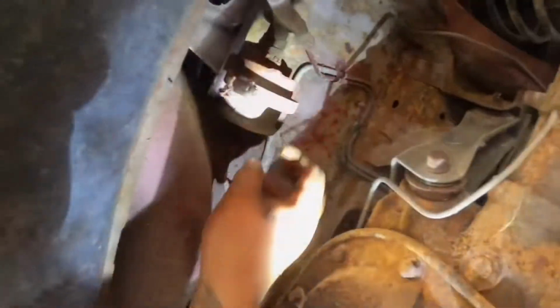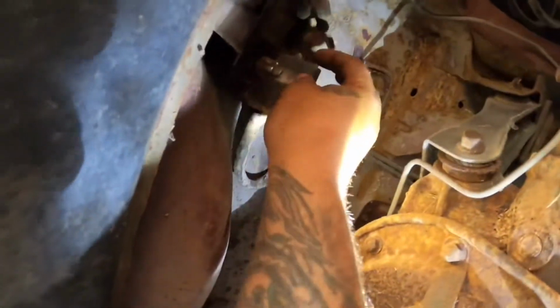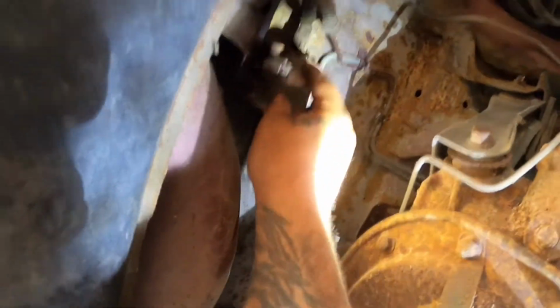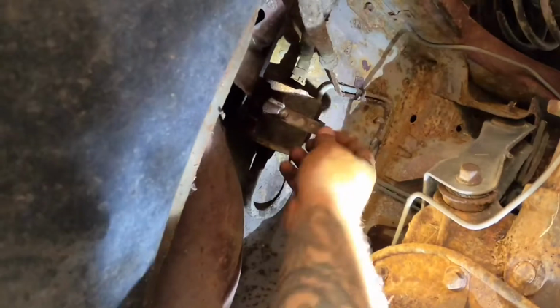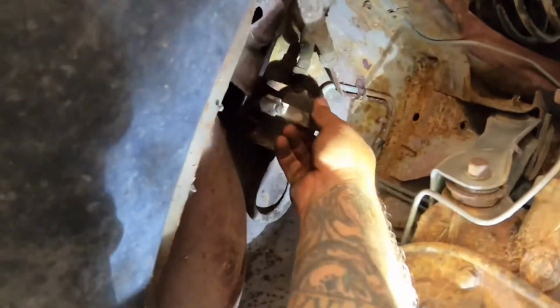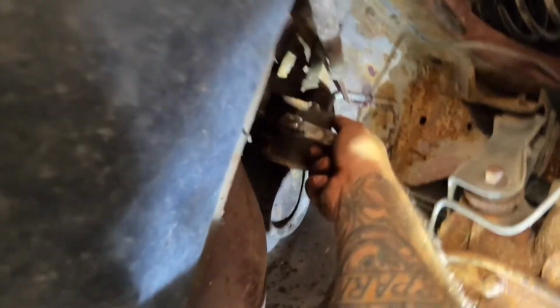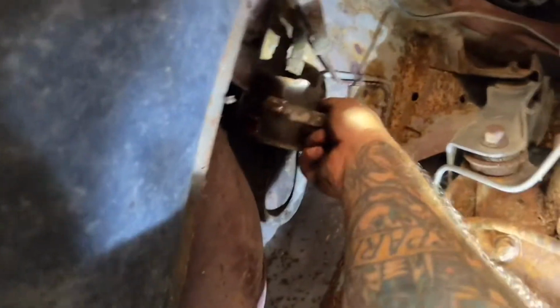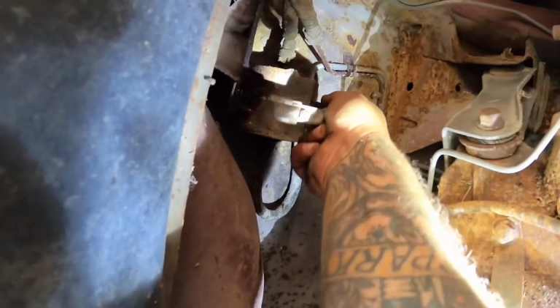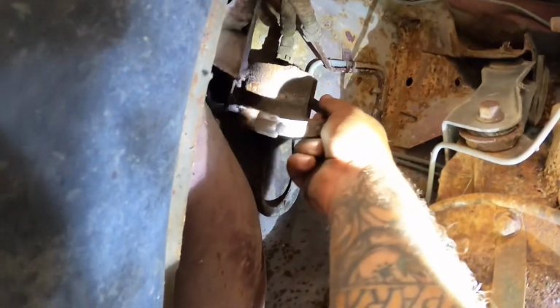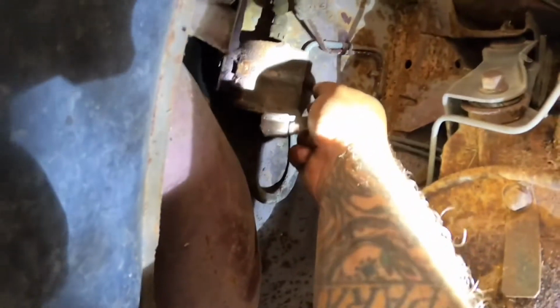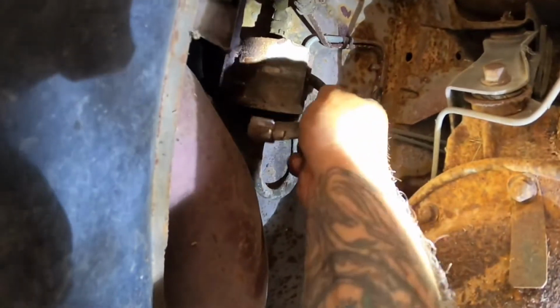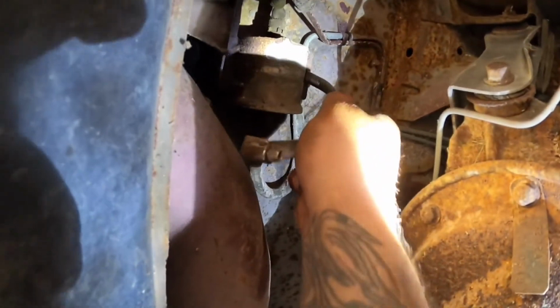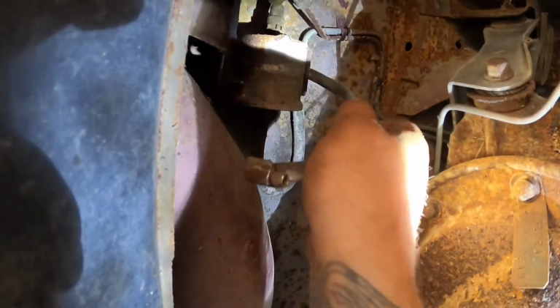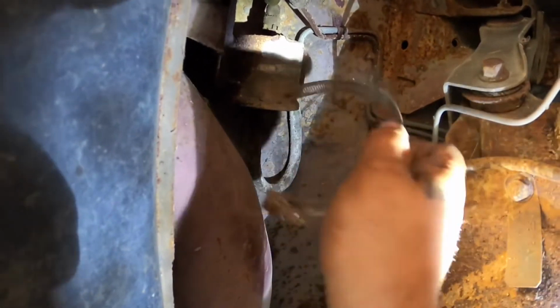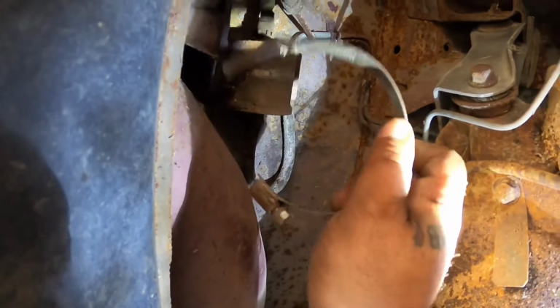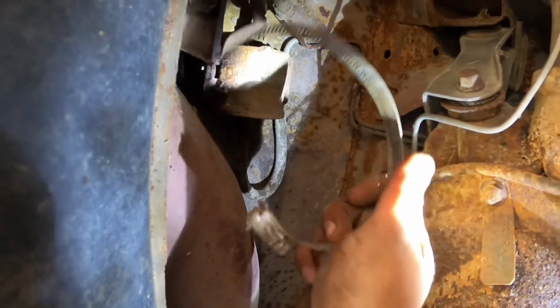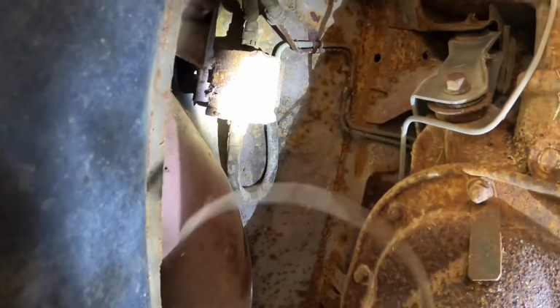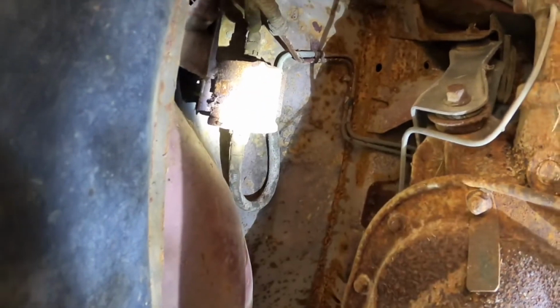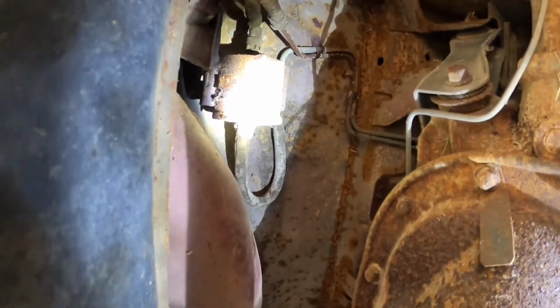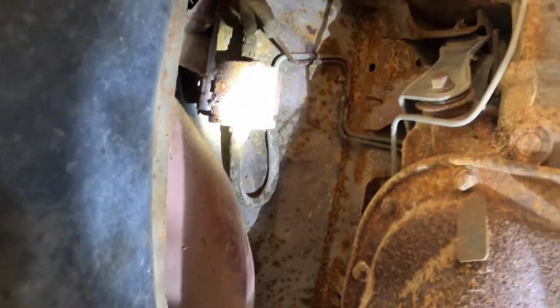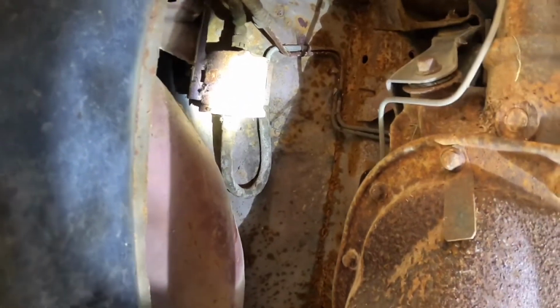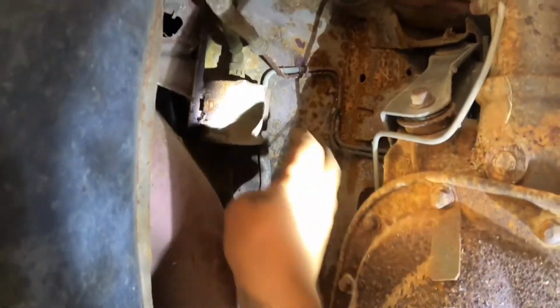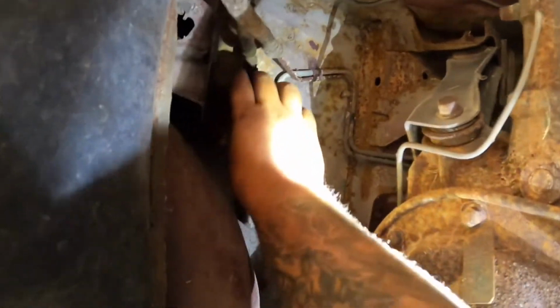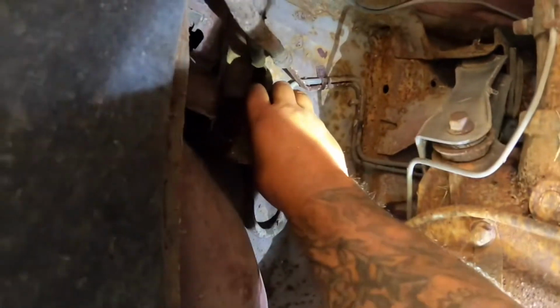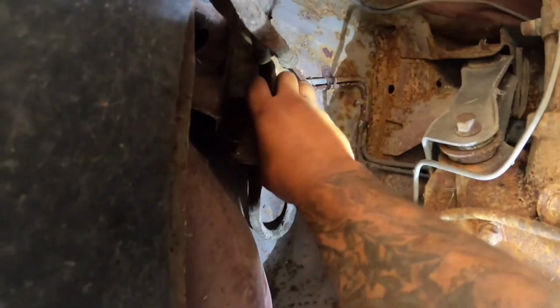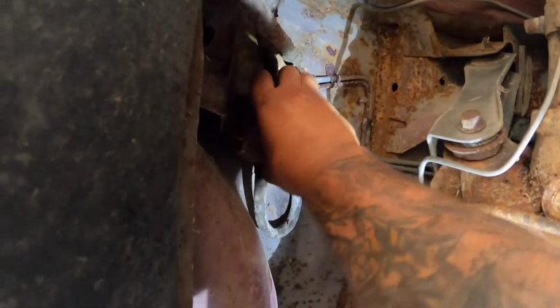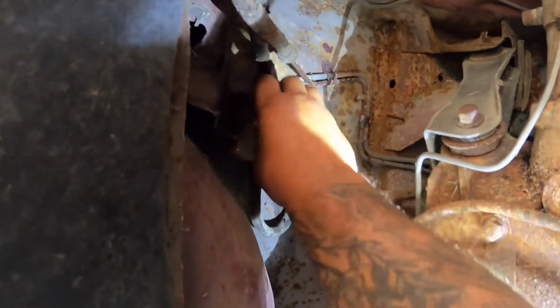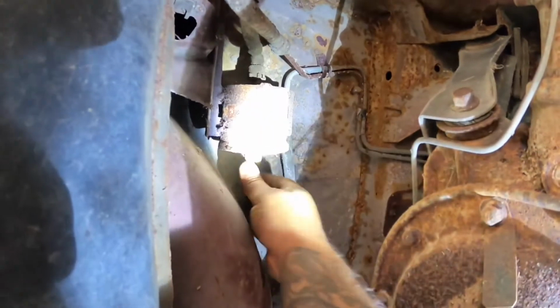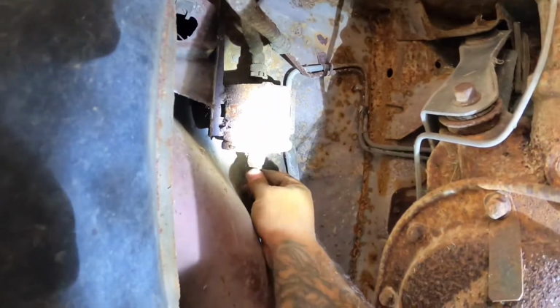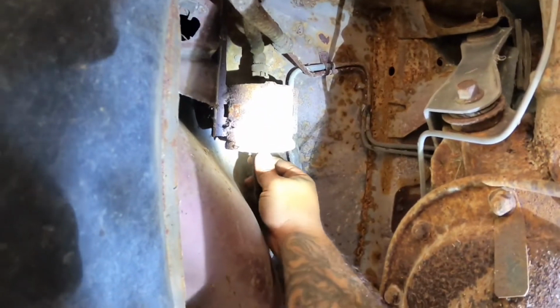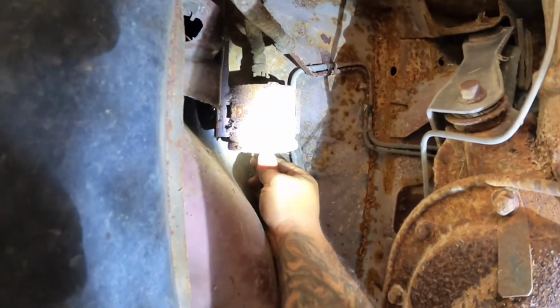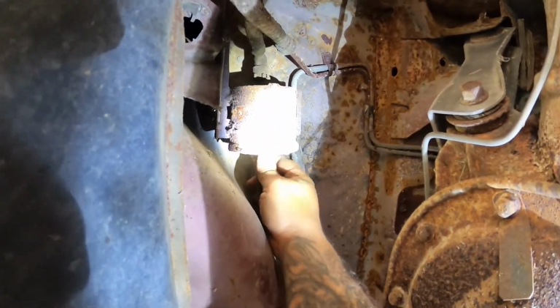We got the worm clamp loosened. You want to loosen it all the way to where you can actually pull it out — just go ahead and remove that, and now your filter here can be free in the housing.